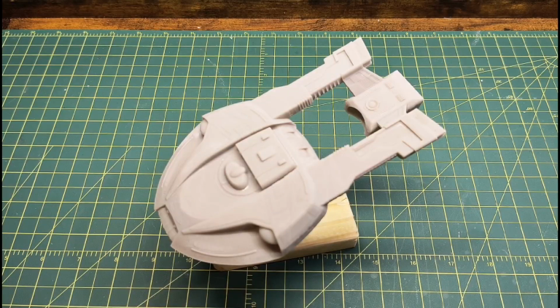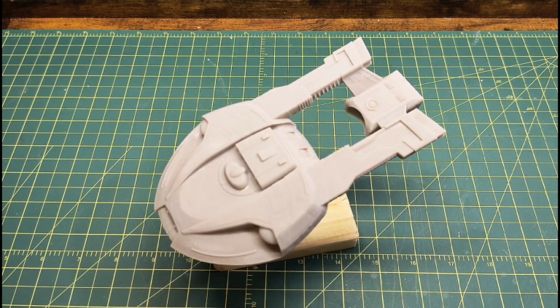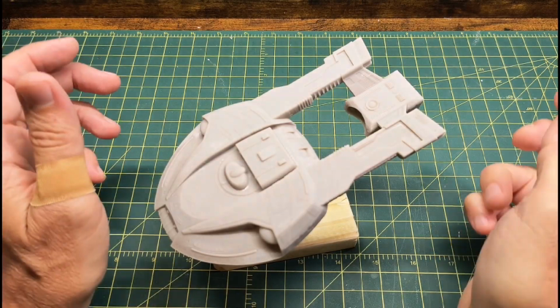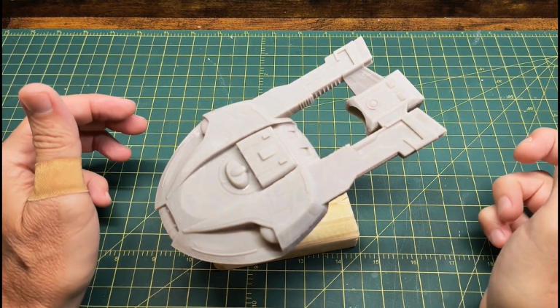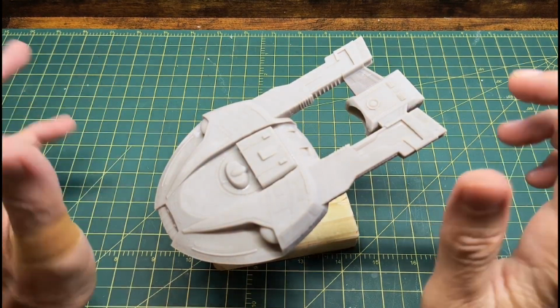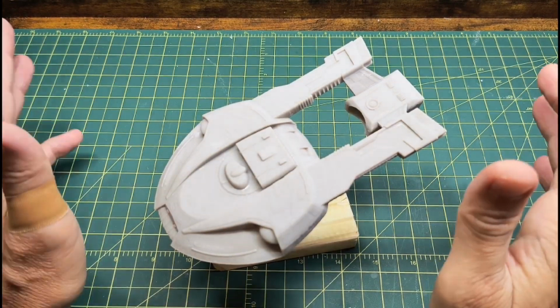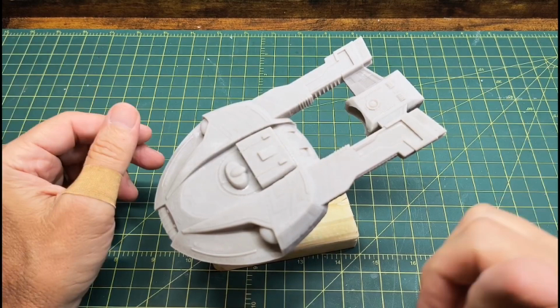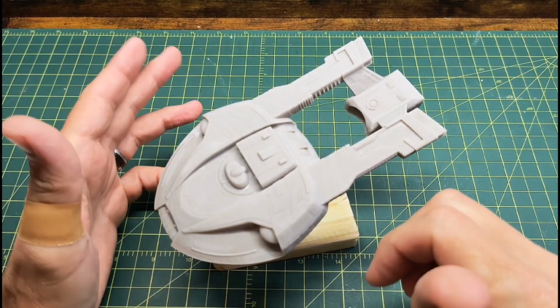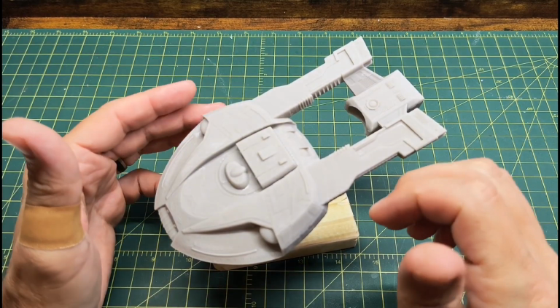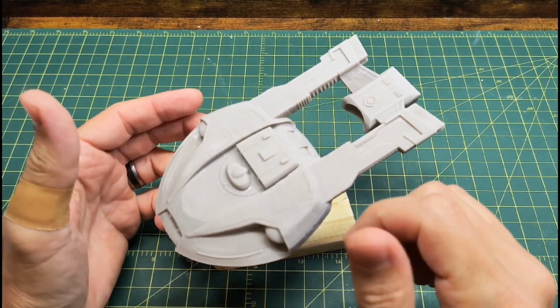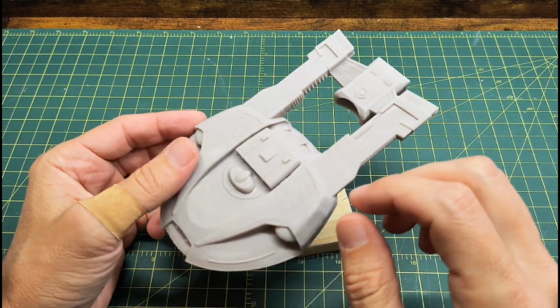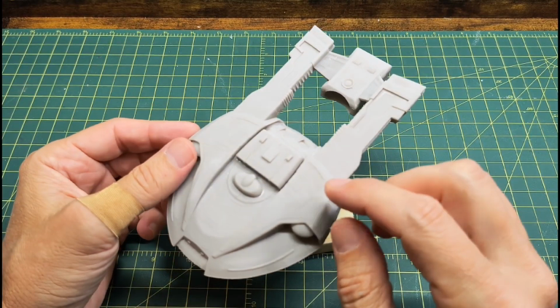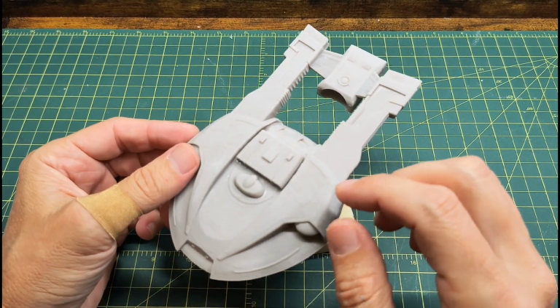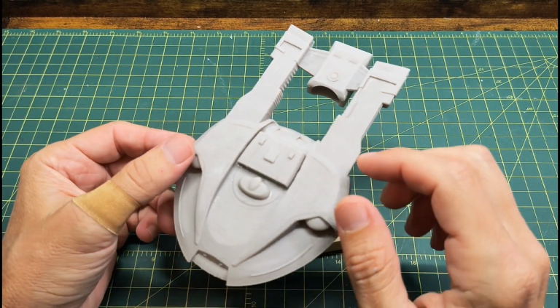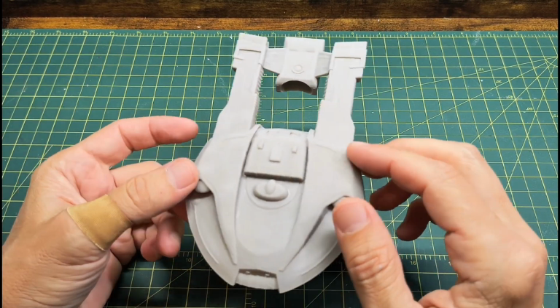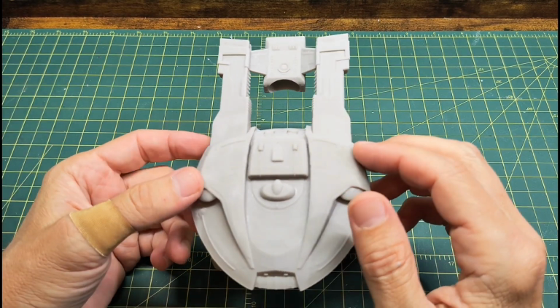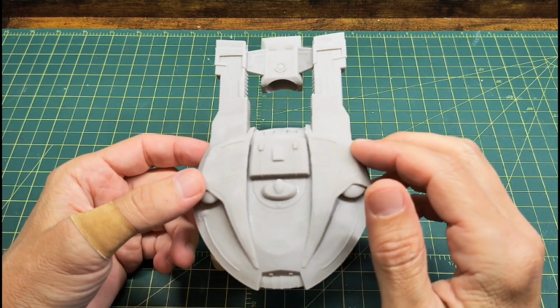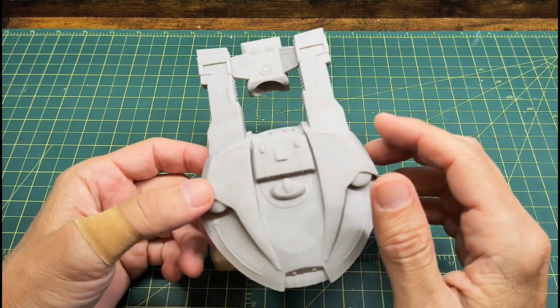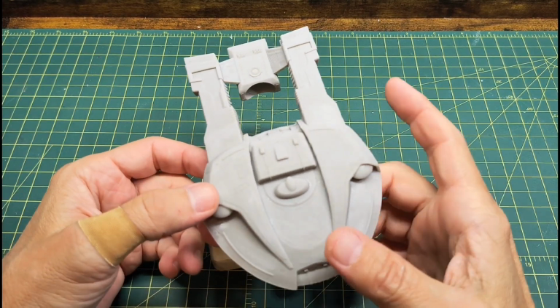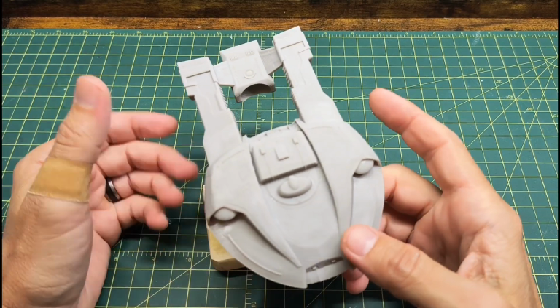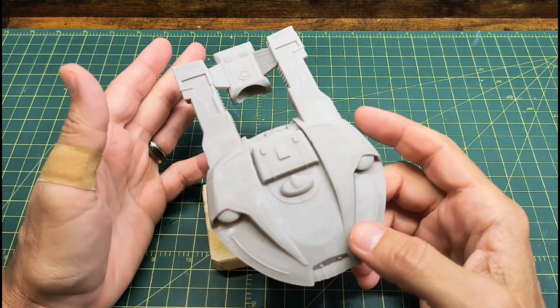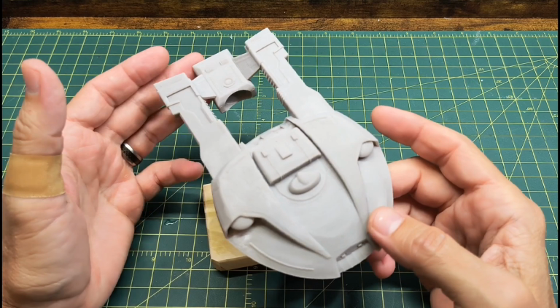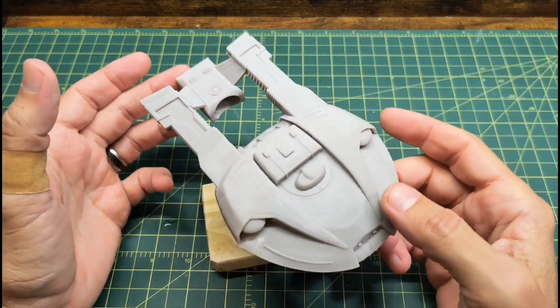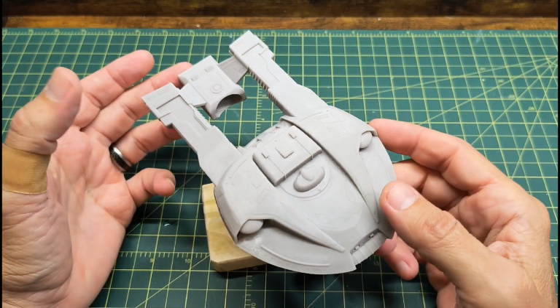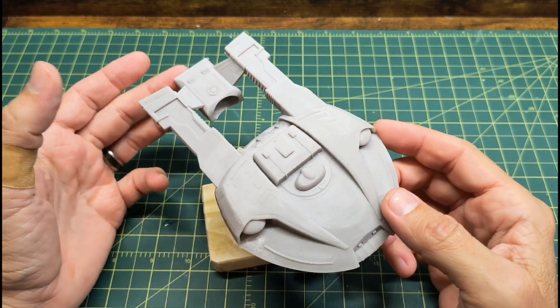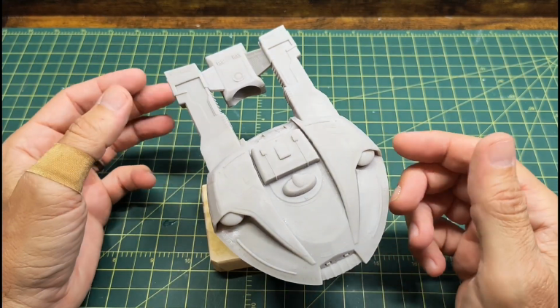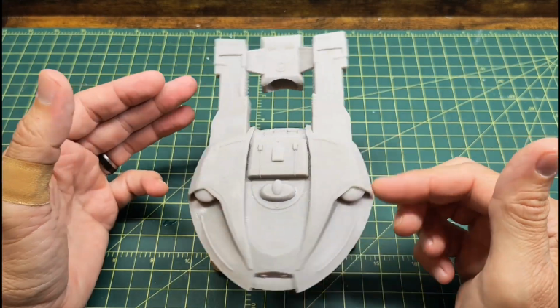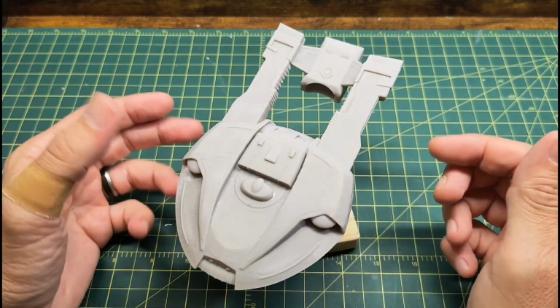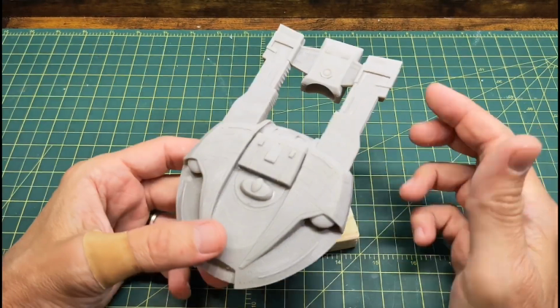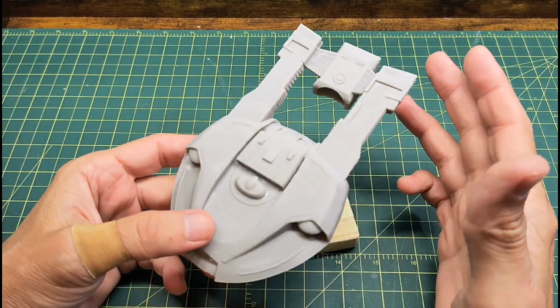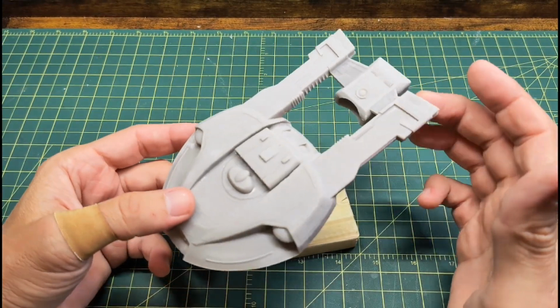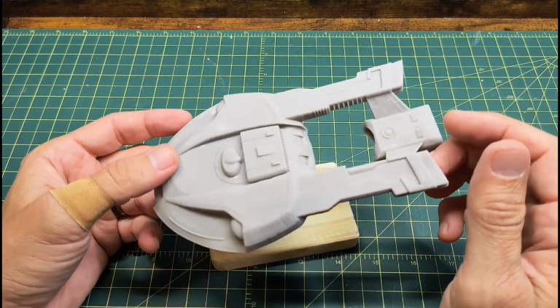Hey and welcome guys. Today I'm just doing a little simple project. This is a 3D printed project. As you can see here, I have the Star Trek Steamrunner class ship that I 3D printed.